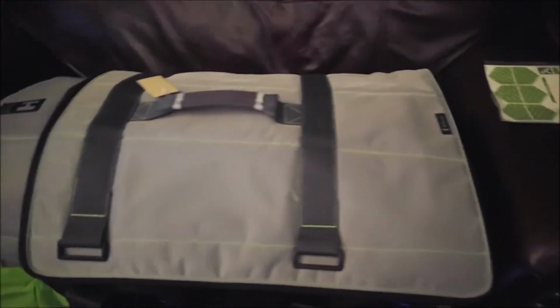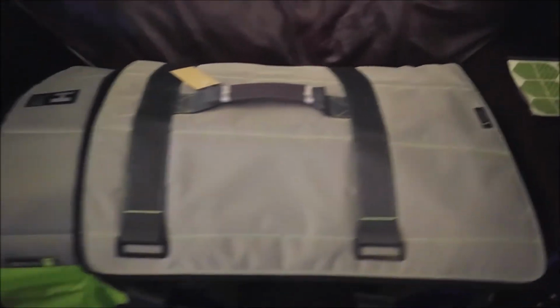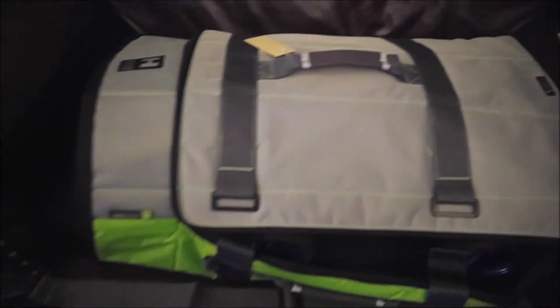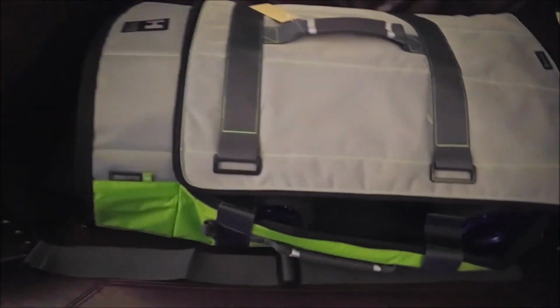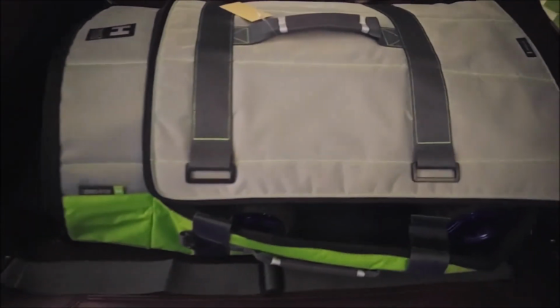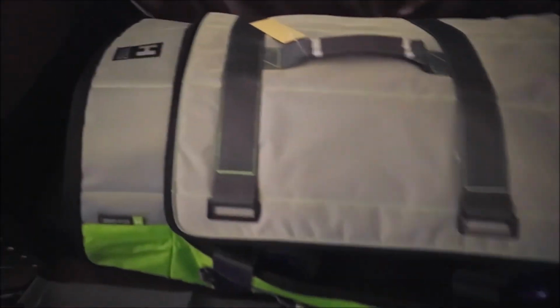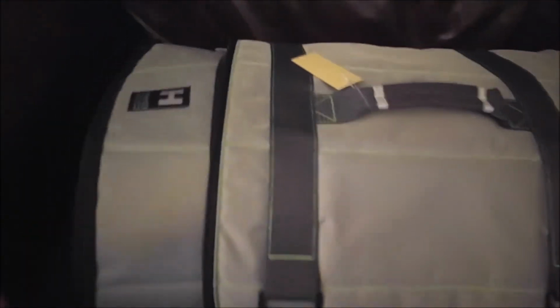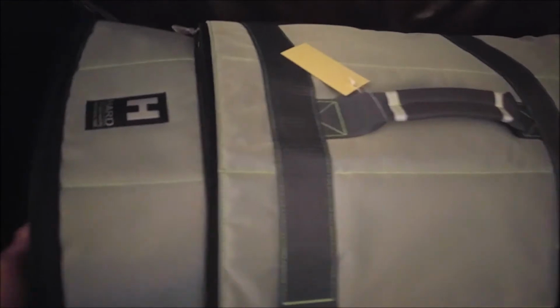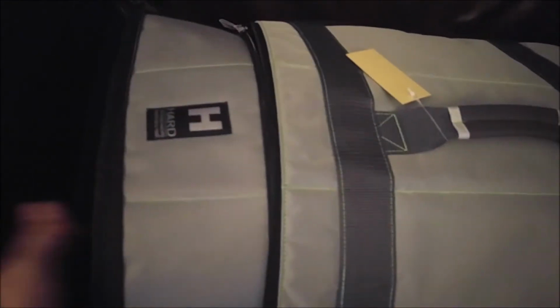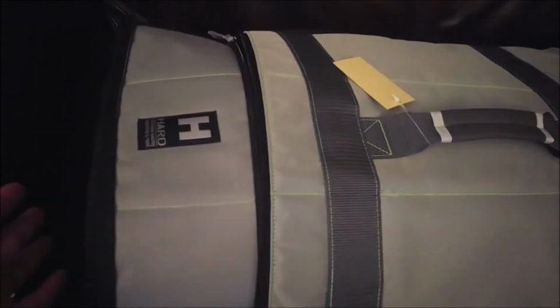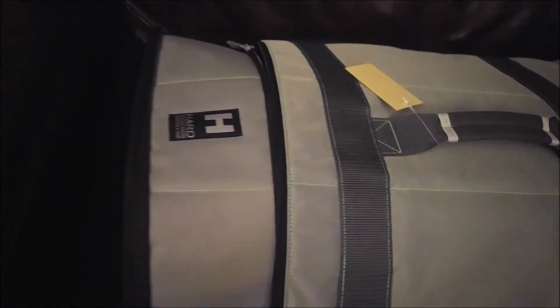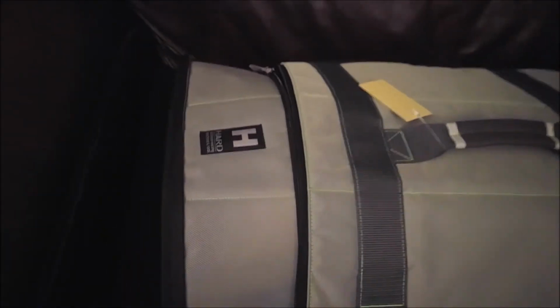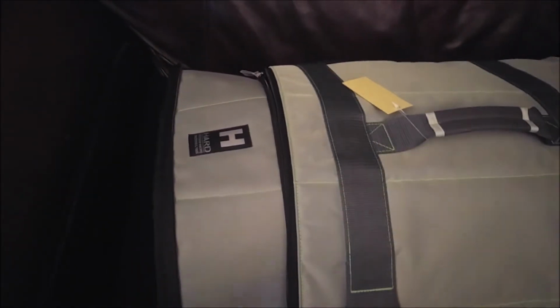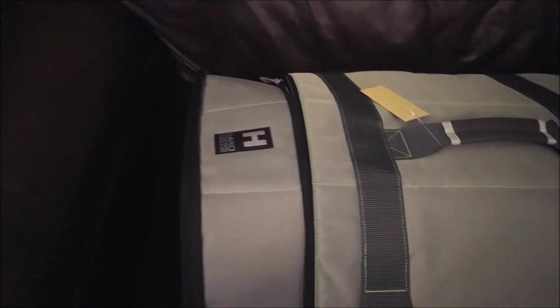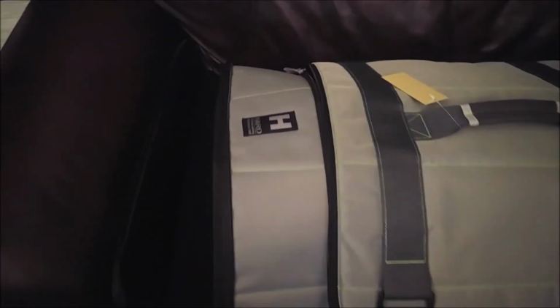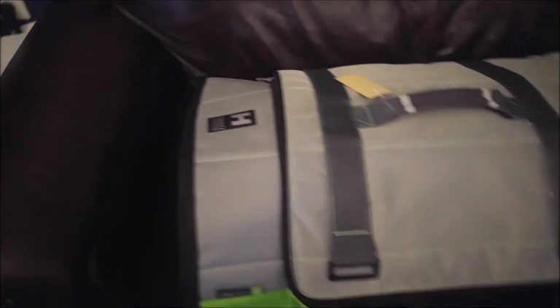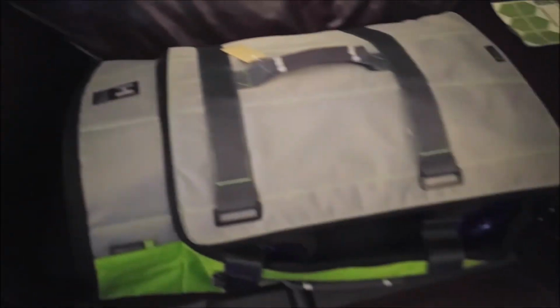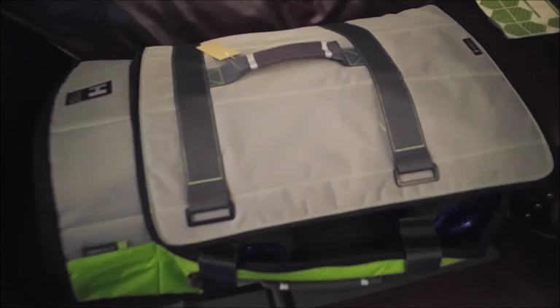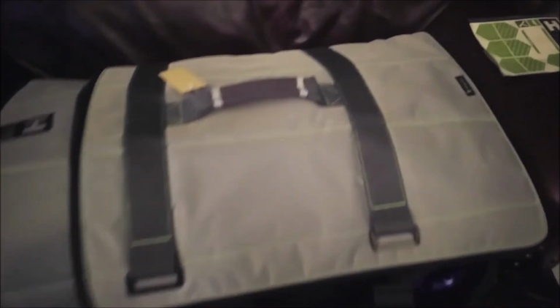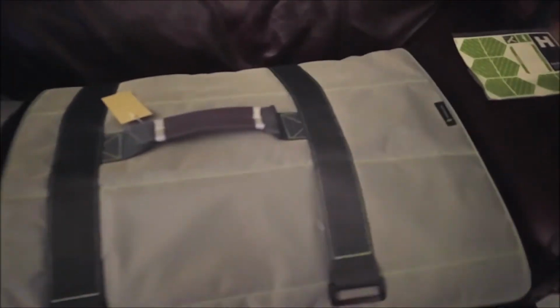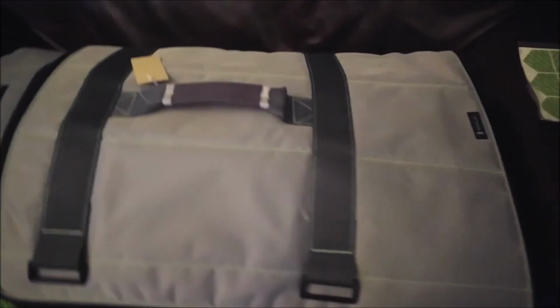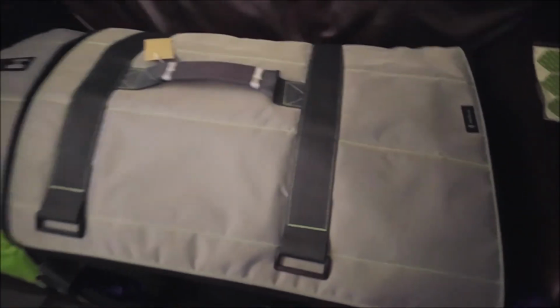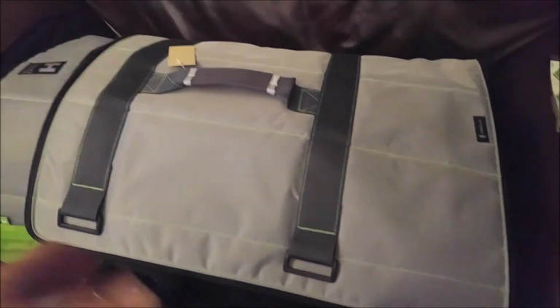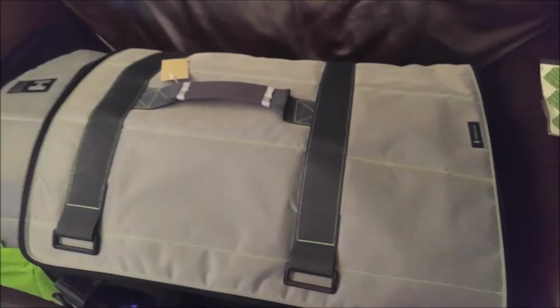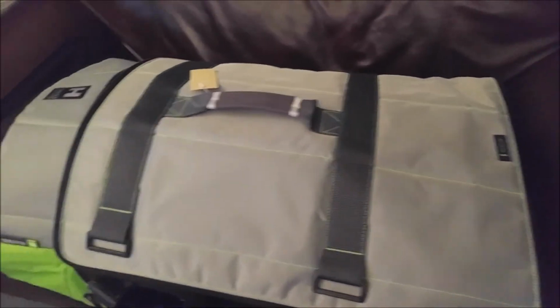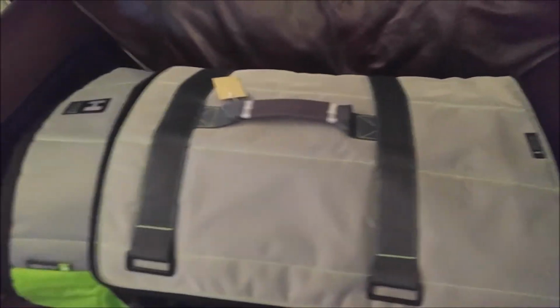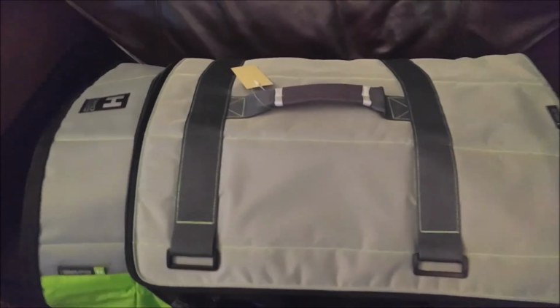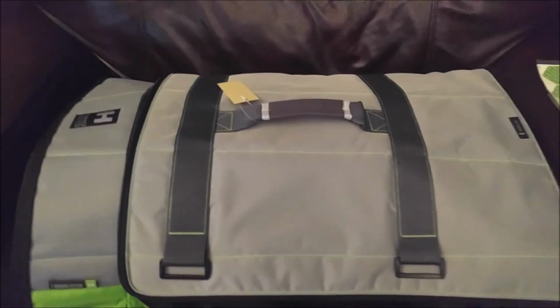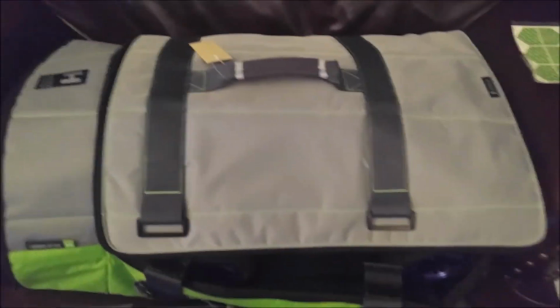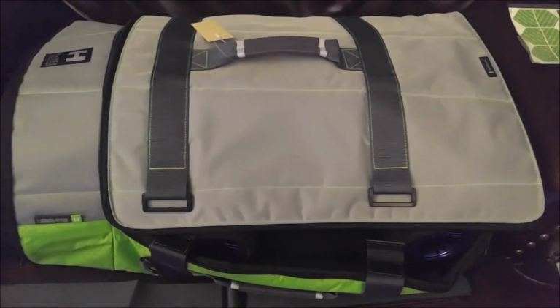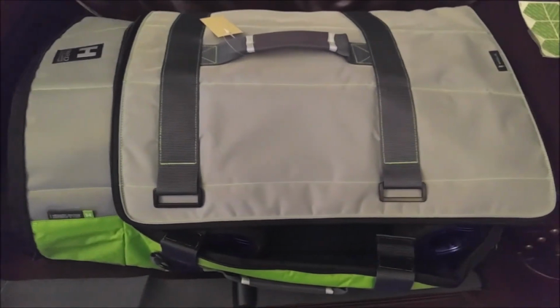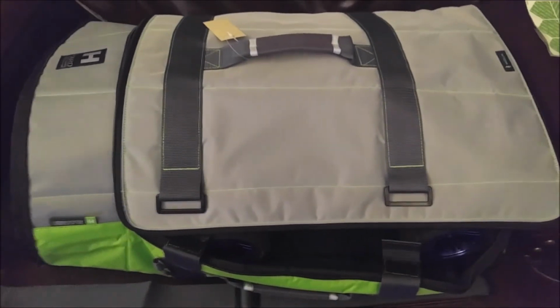All right guys, I just wanted to show you that. I will do the 1/10th as well eventually and we'll take a peek at that — want to see the differences and maybe even get a side-by-side comparison on these. All right guys, thanks for watching.